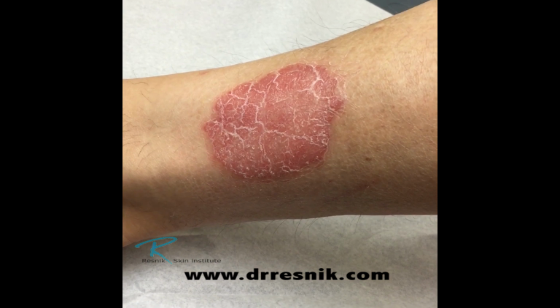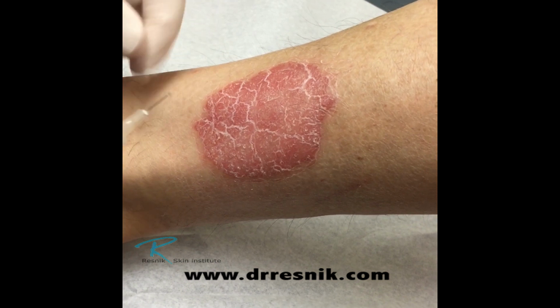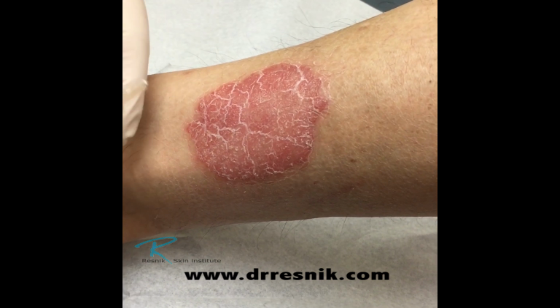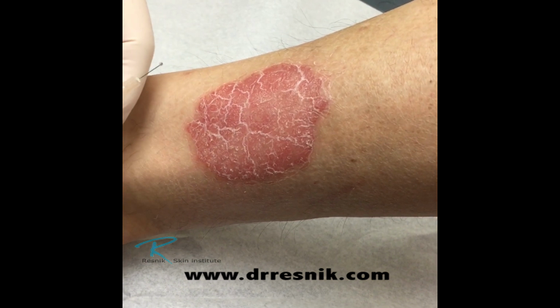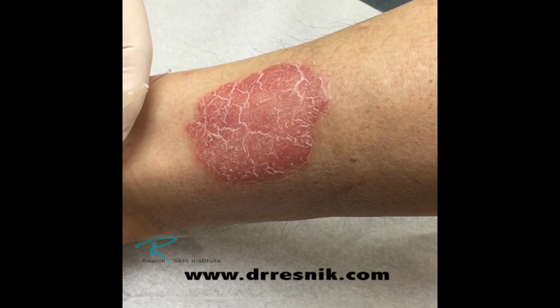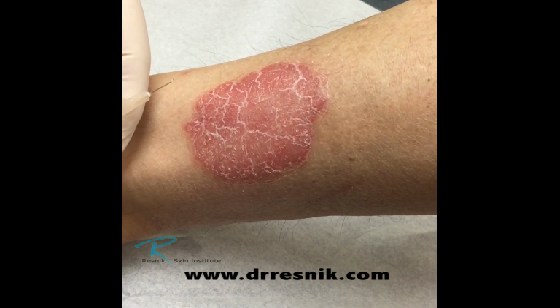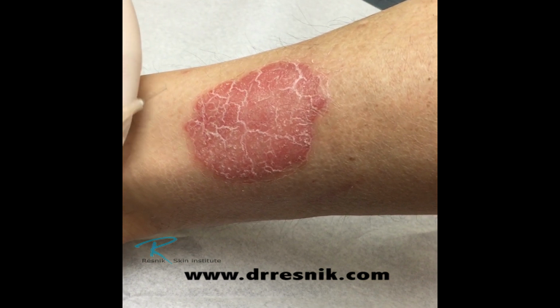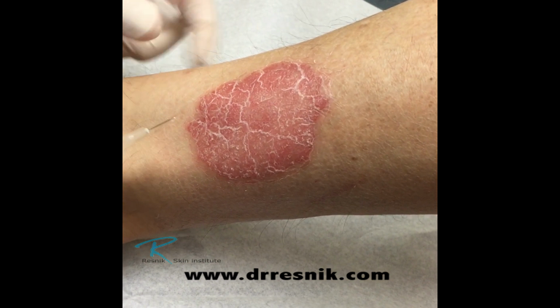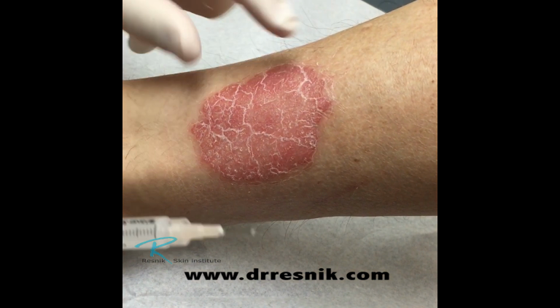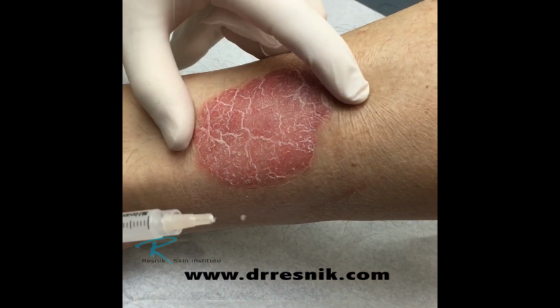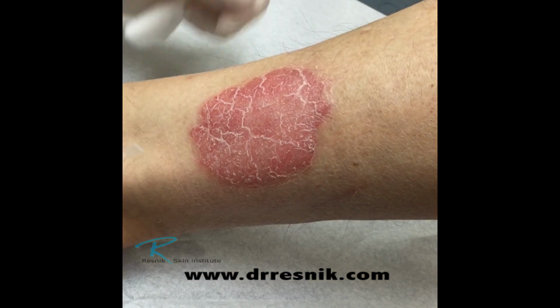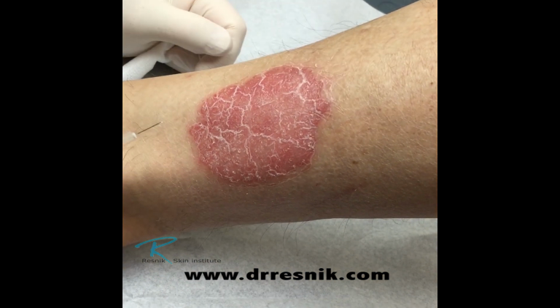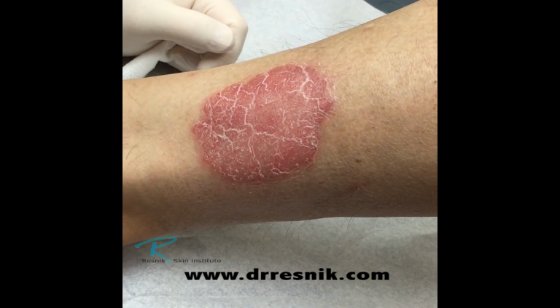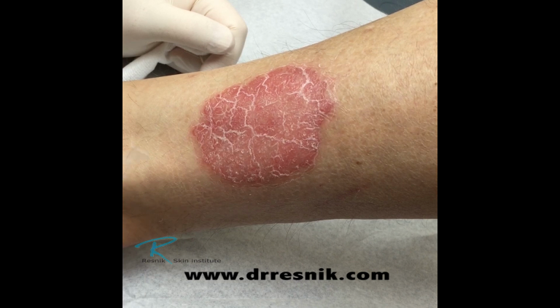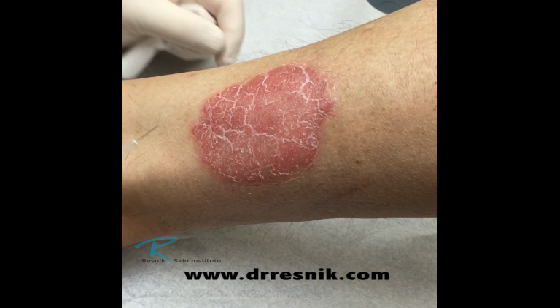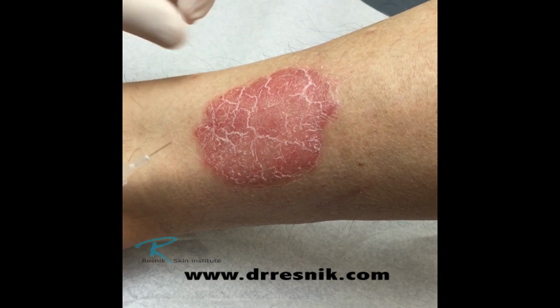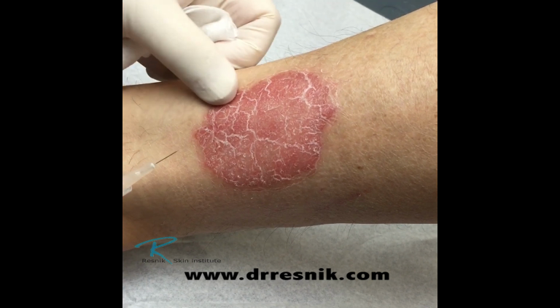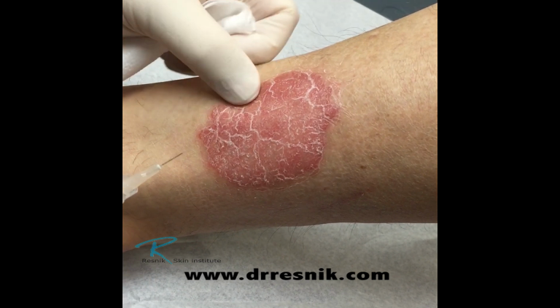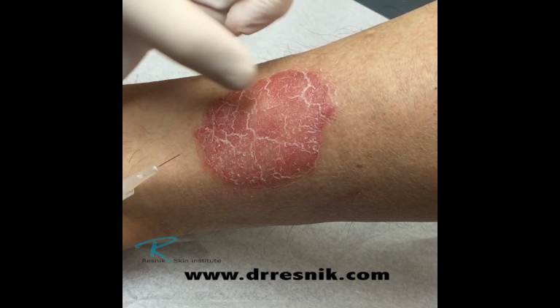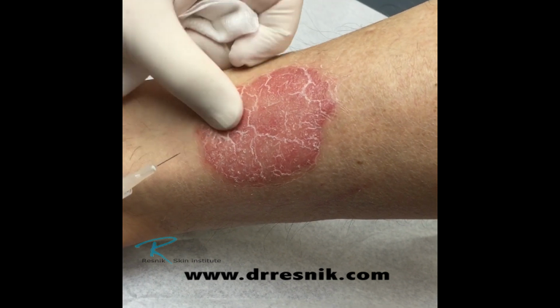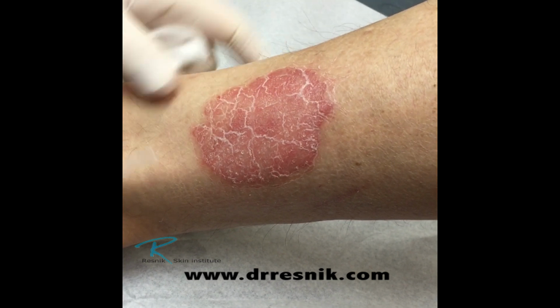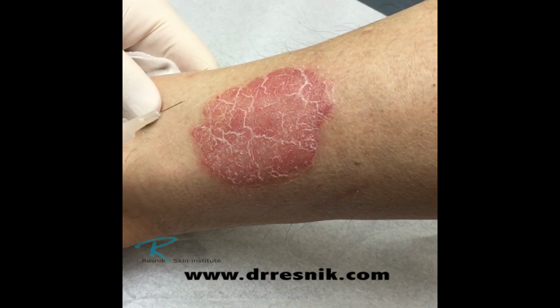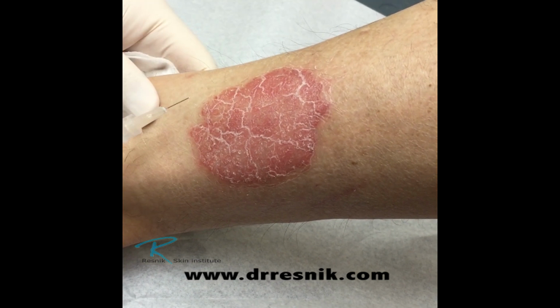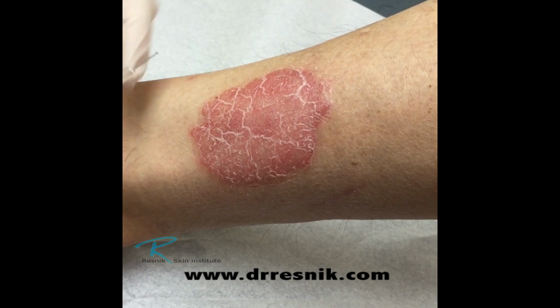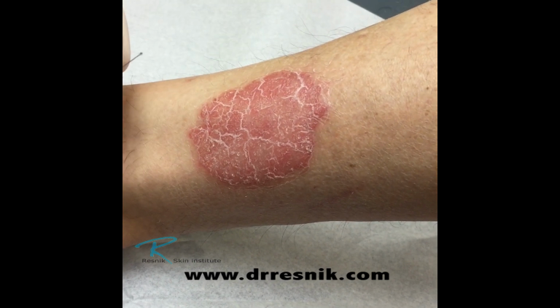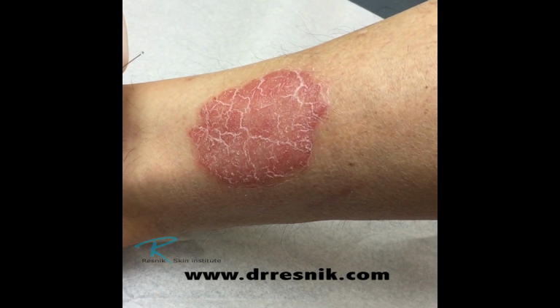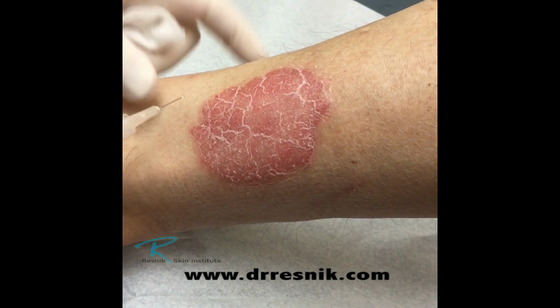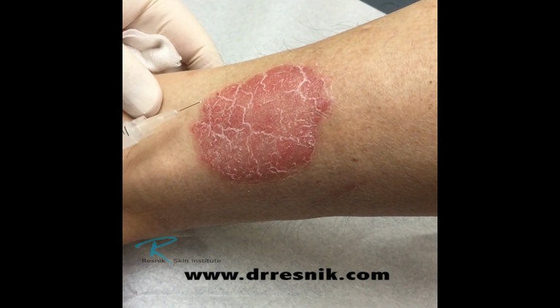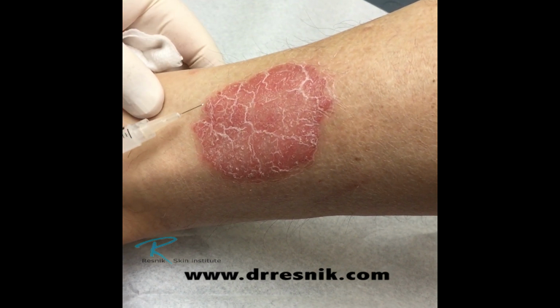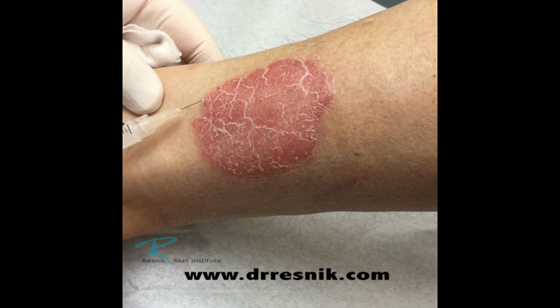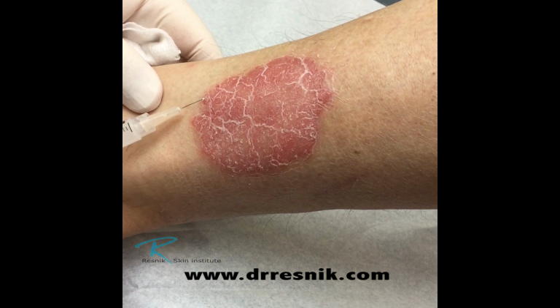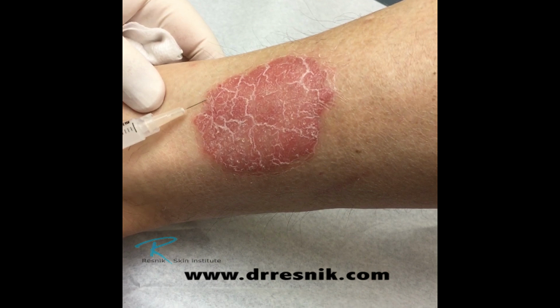This is Dr. Resnick. We're going to be injecting some intralesional Kenalog into this plaque of psoriasis. It's already been cleaned, and it is thick and scaled.